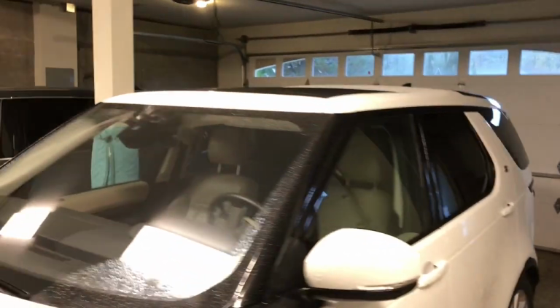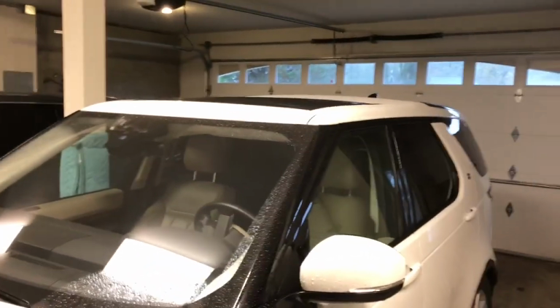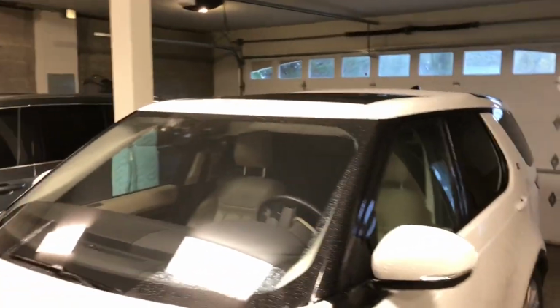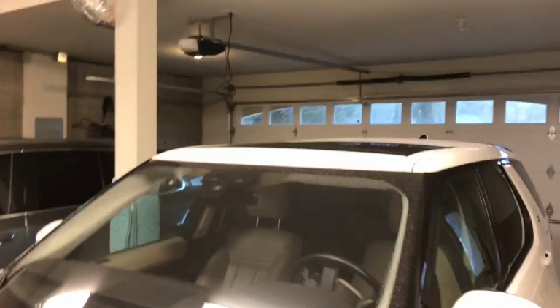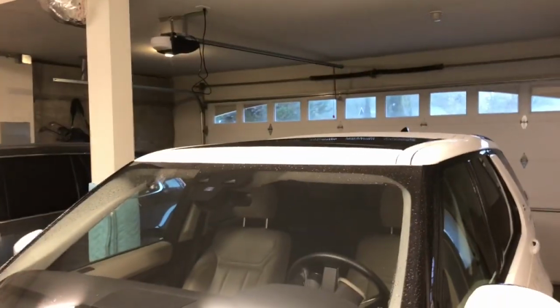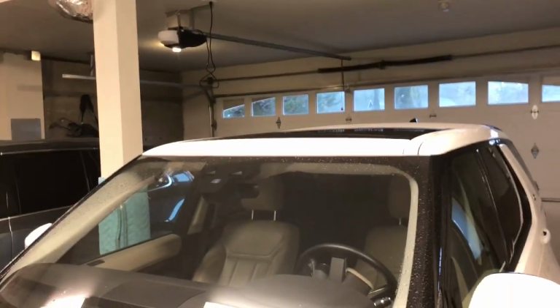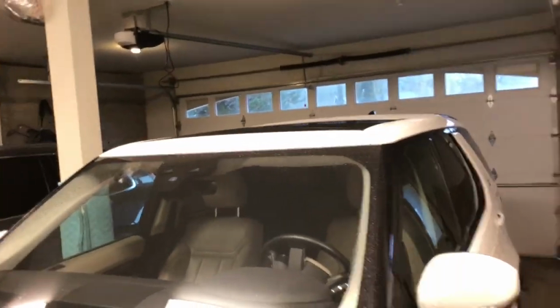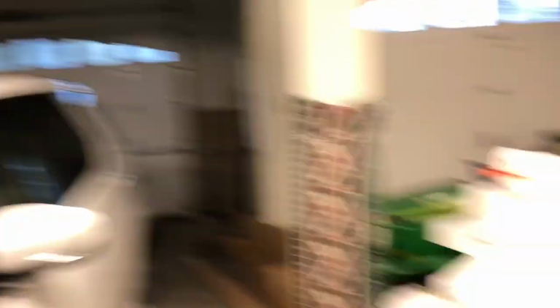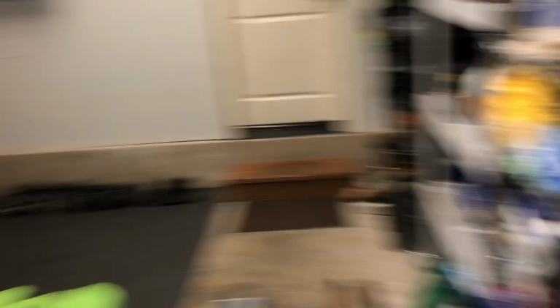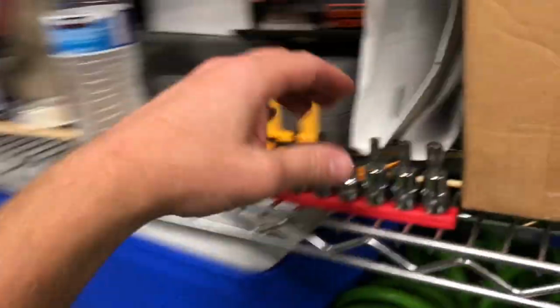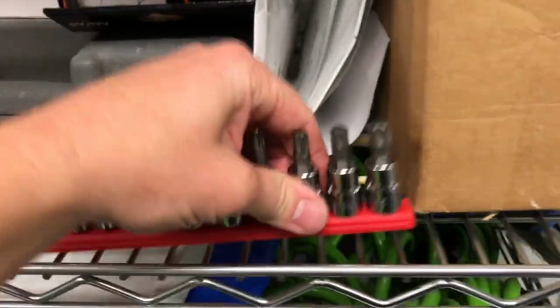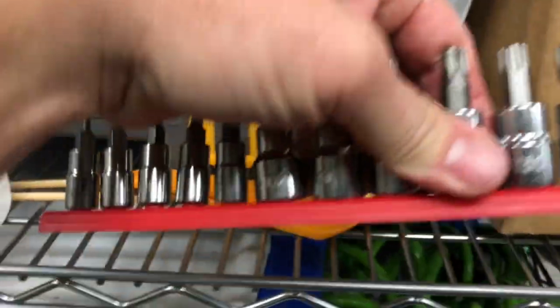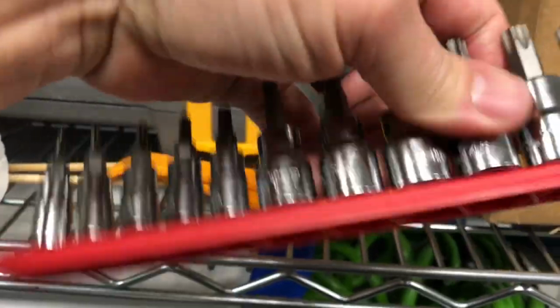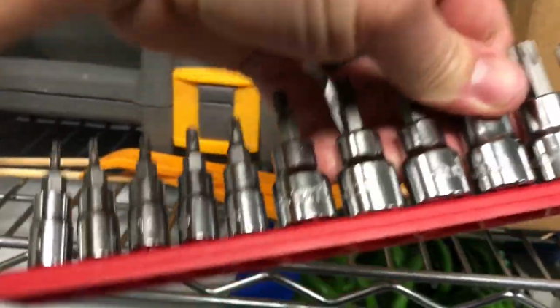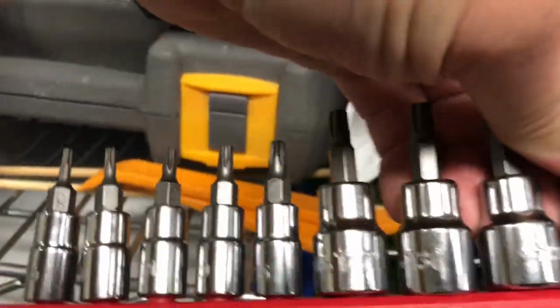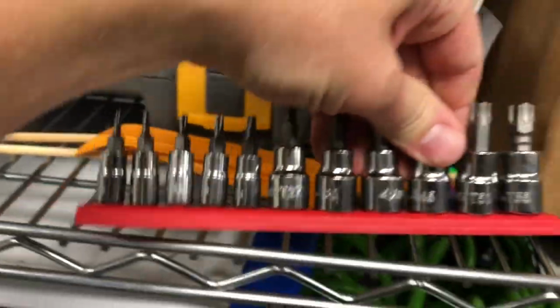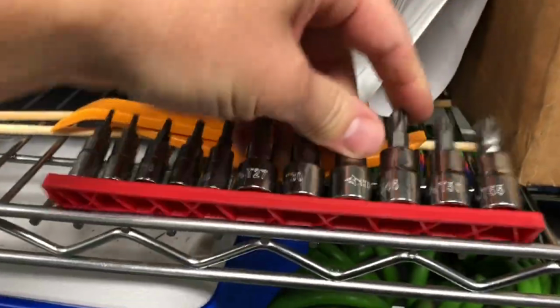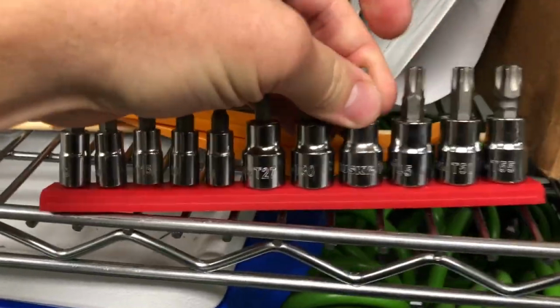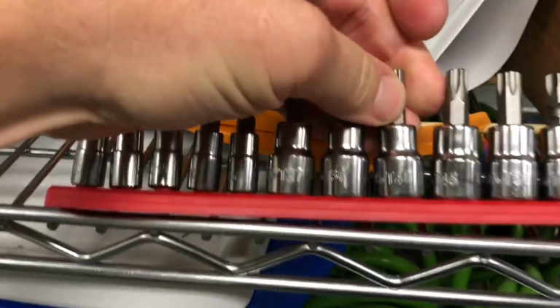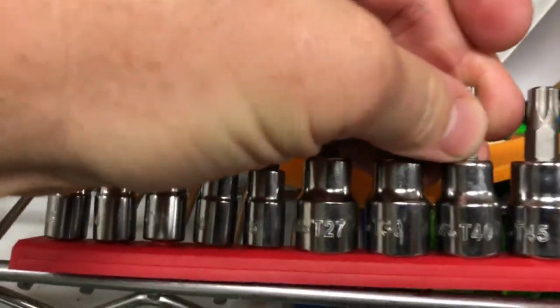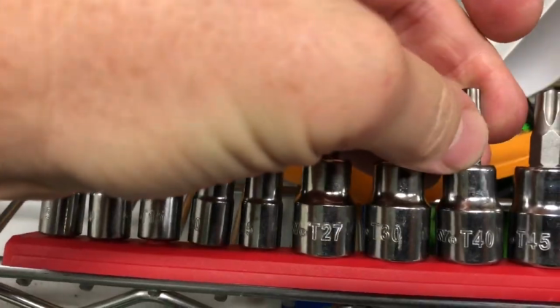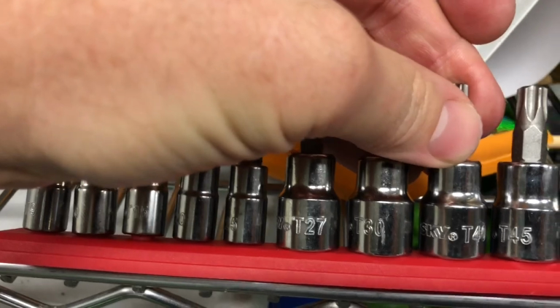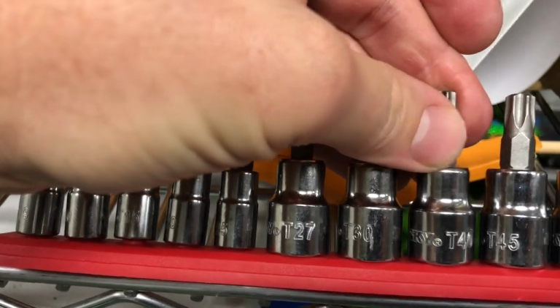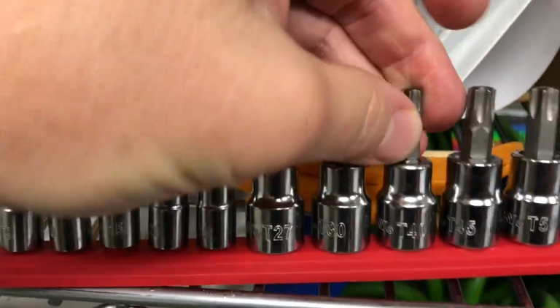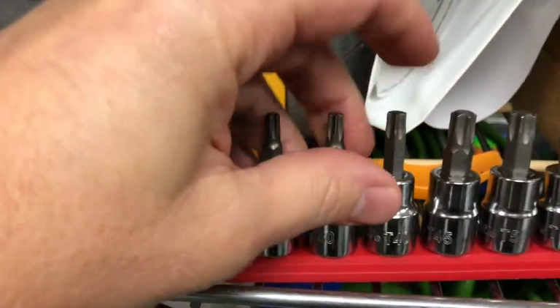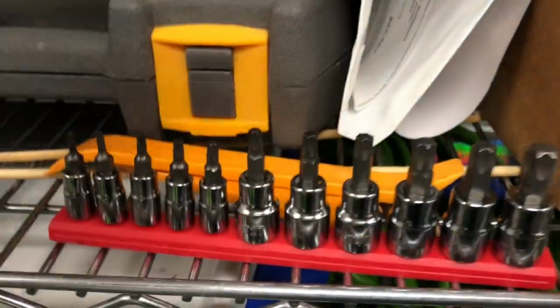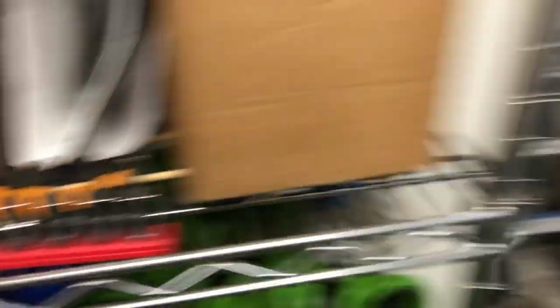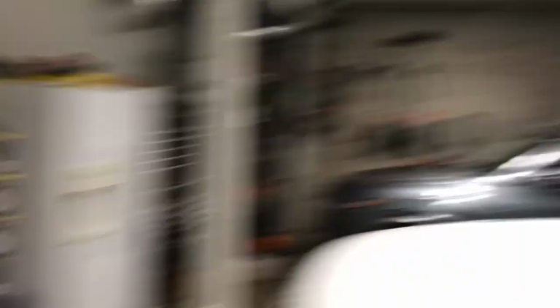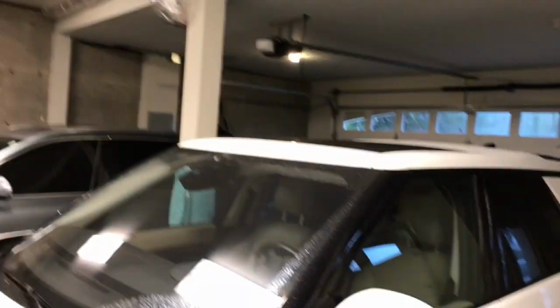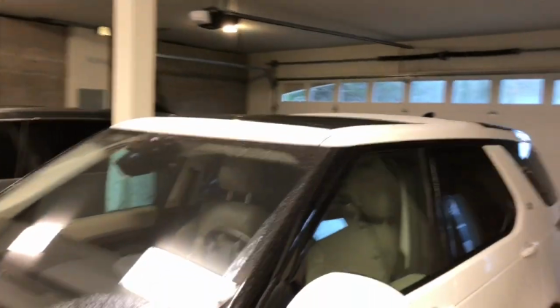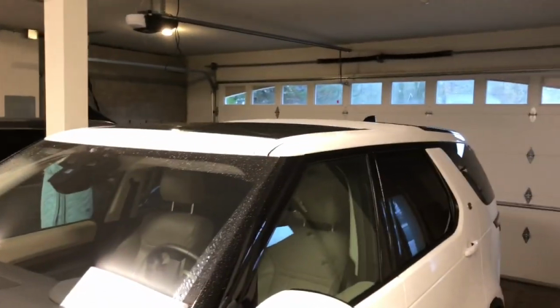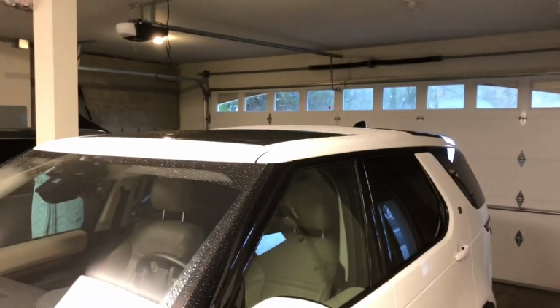You'll also need a T40 torque bit to take off the existing bolts underneath. That's what'll get you started.